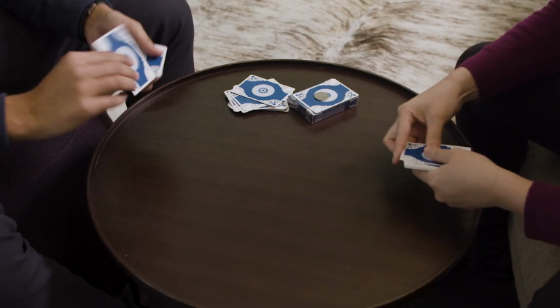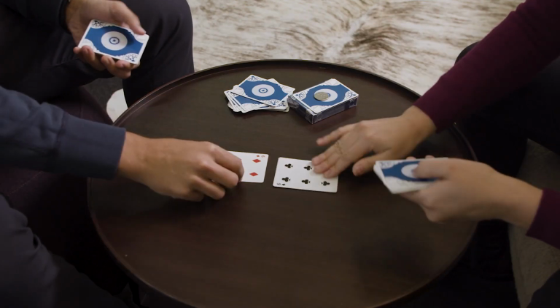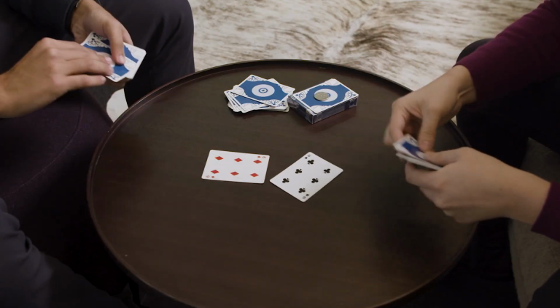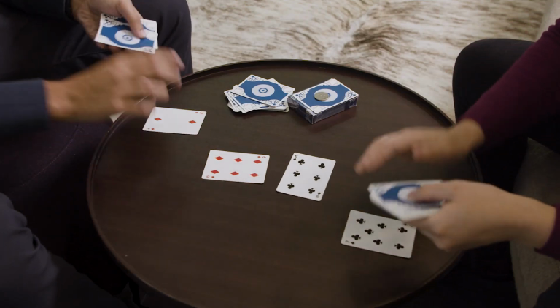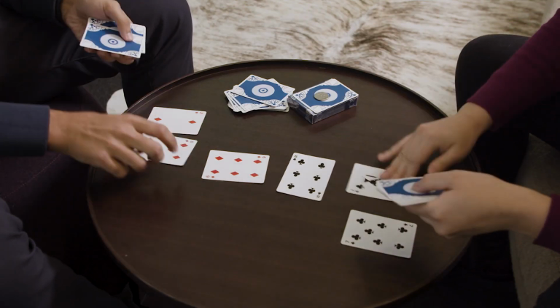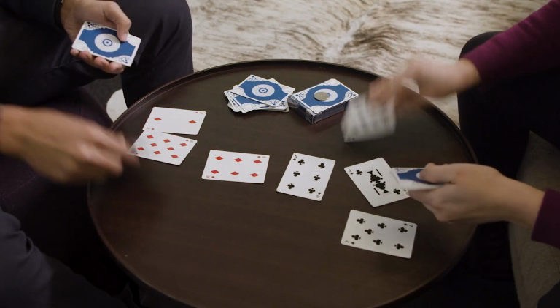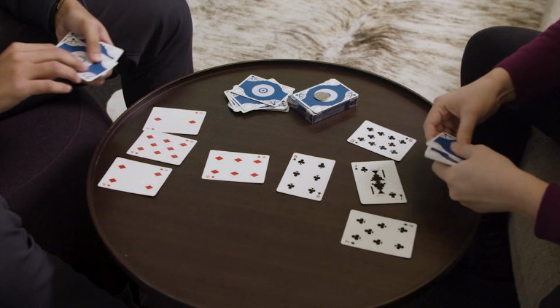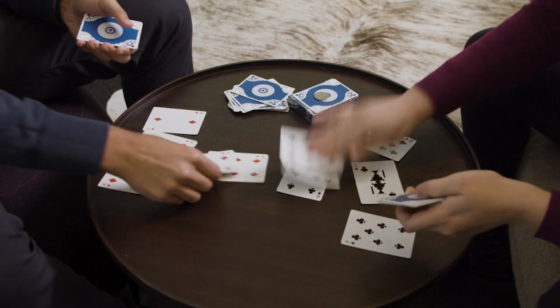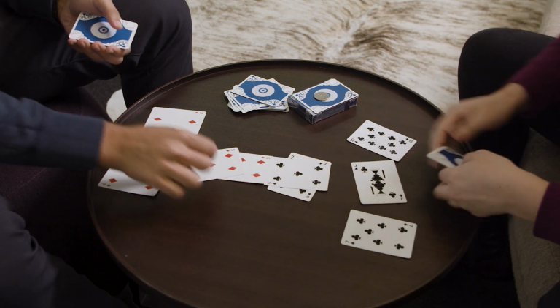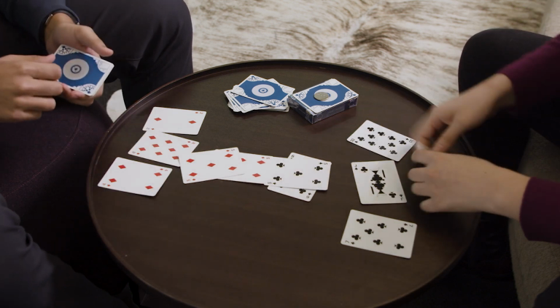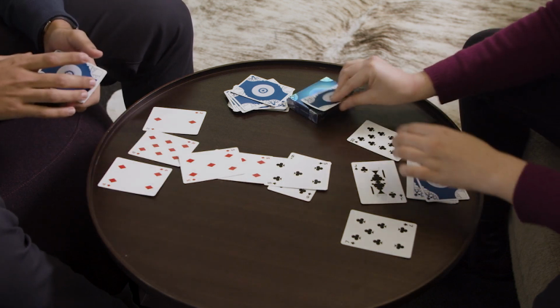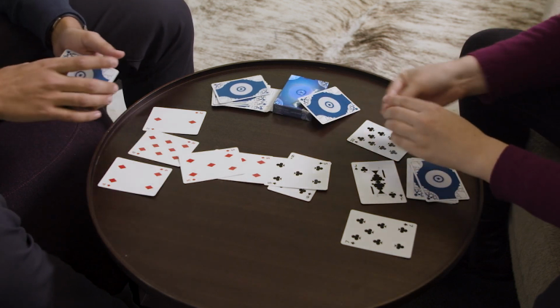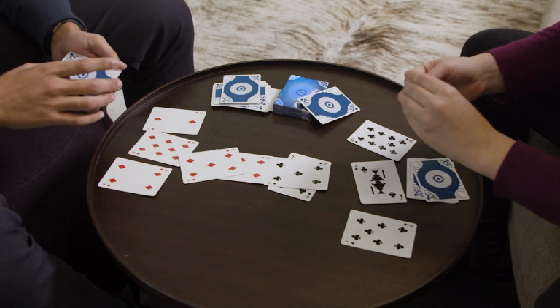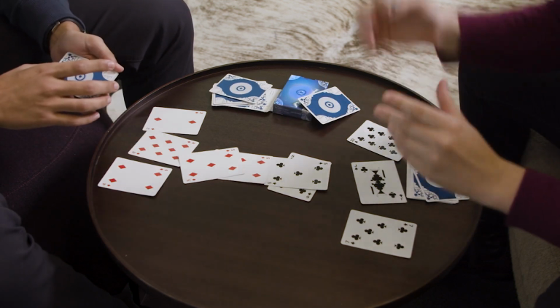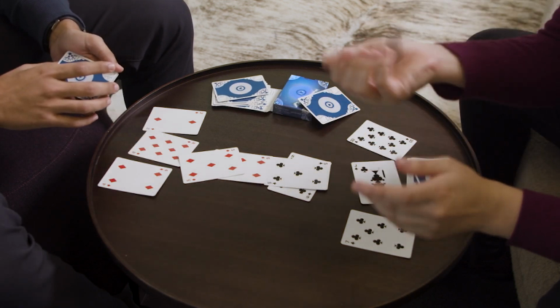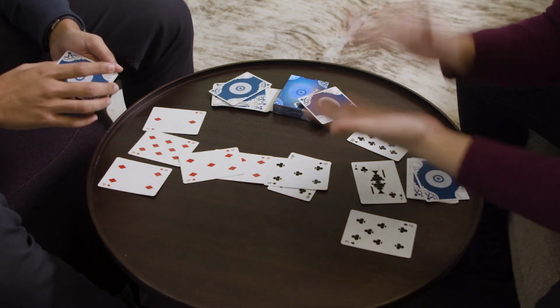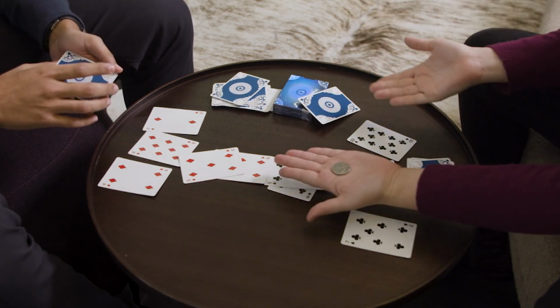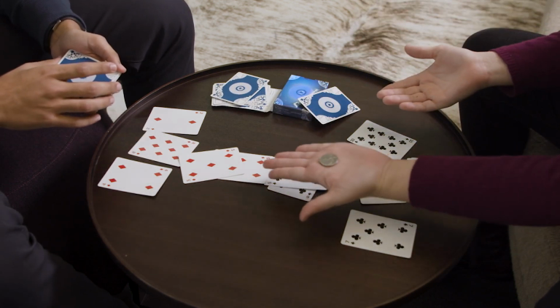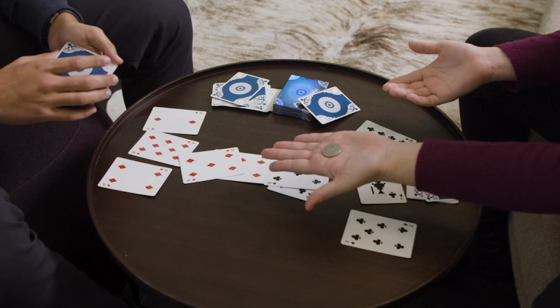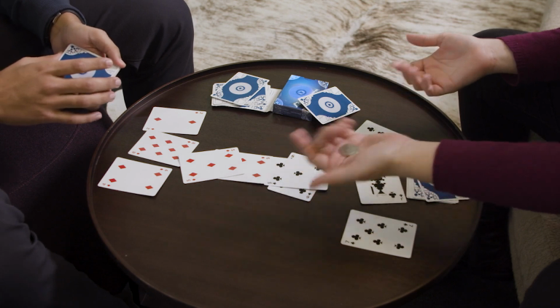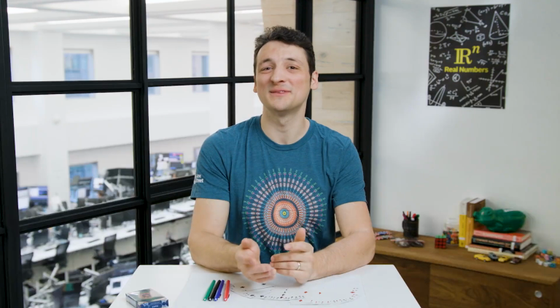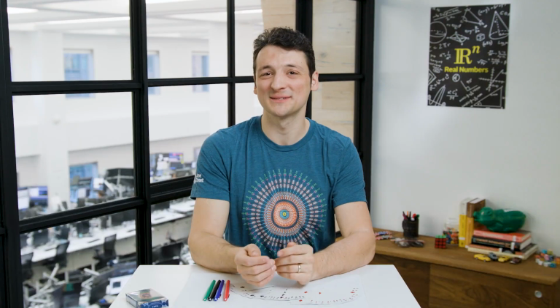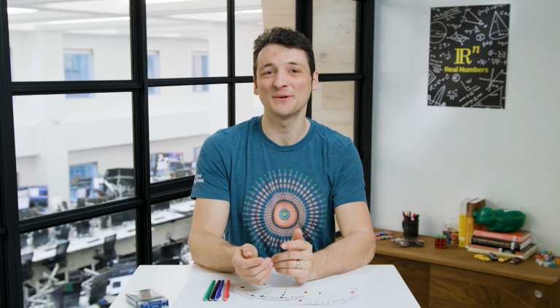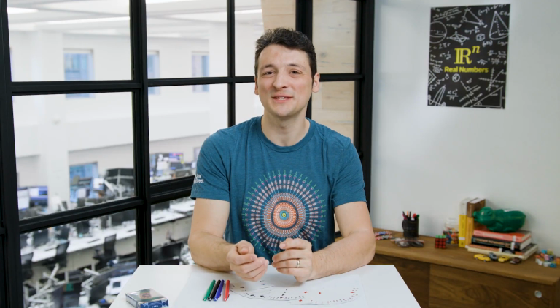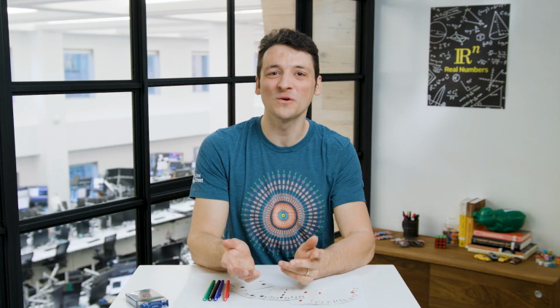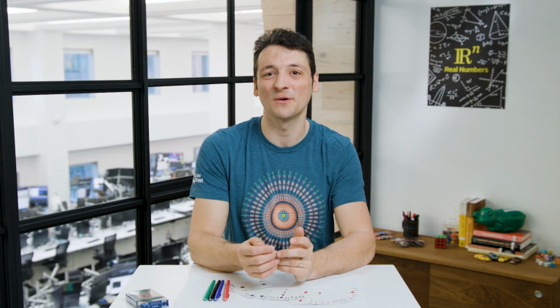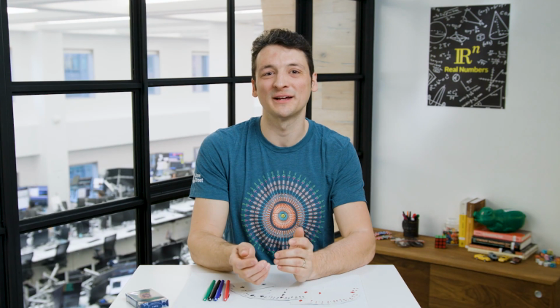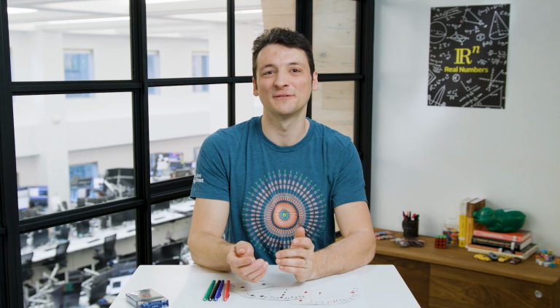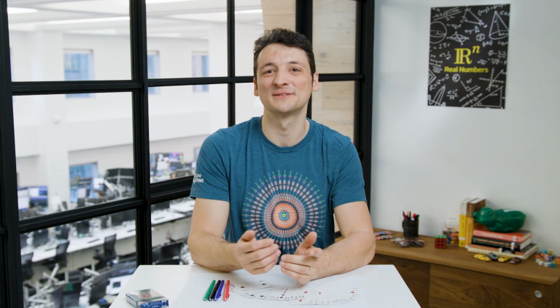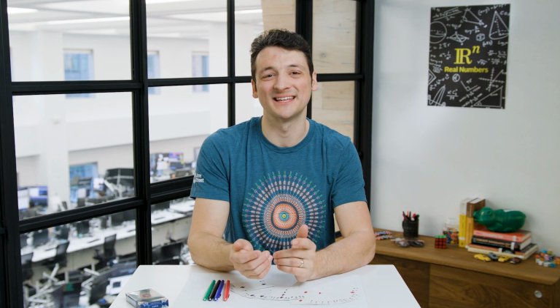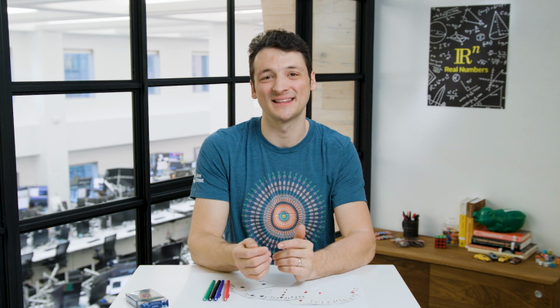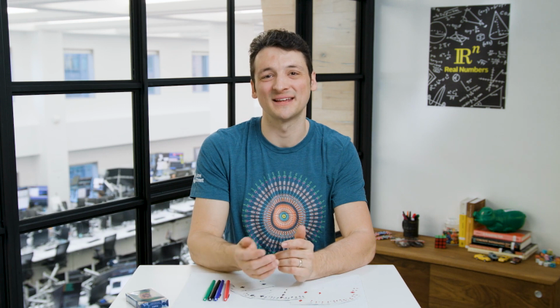For the sake of this game, we'll say that if the second battle is also a tie, the players flip a coin to decide who wins the 10 cards. Card game enthusiasts will notice that these wars are the only way for a player to lose an ace that's in their deck.